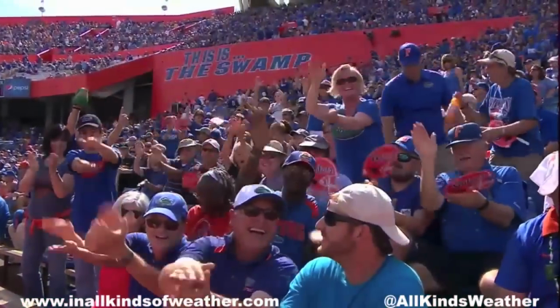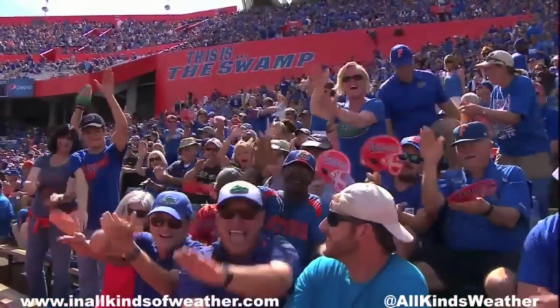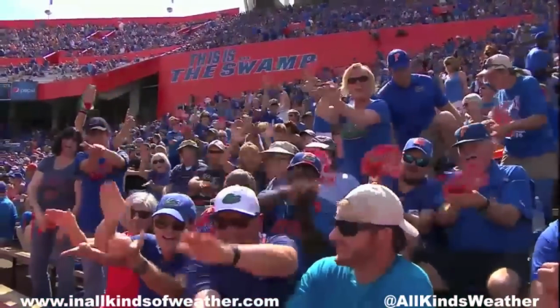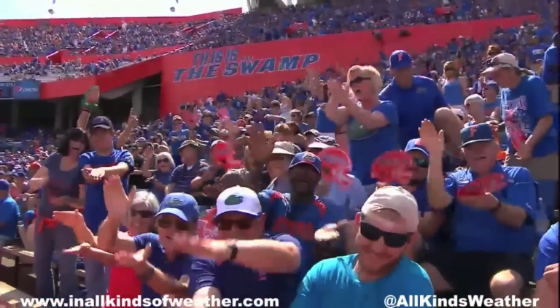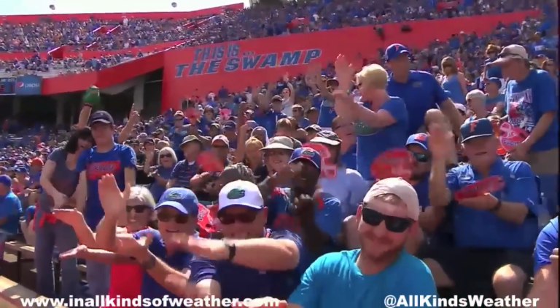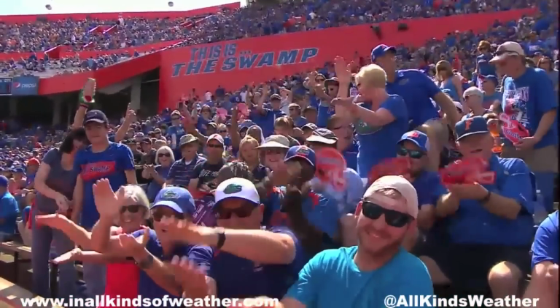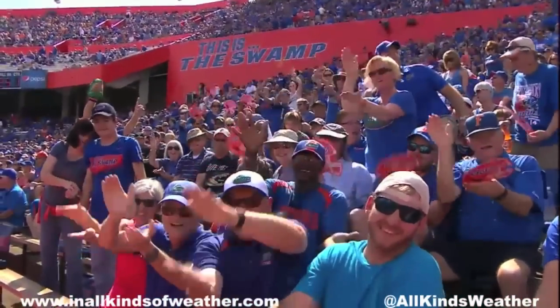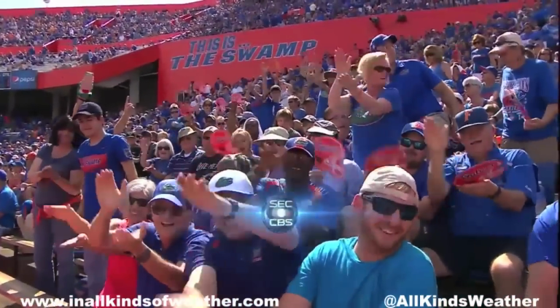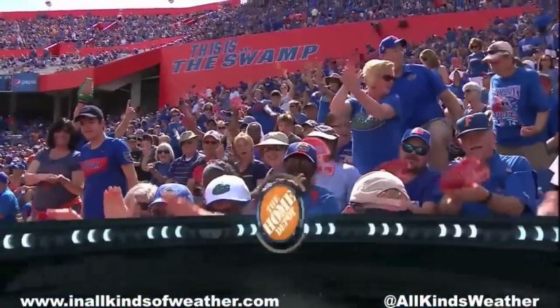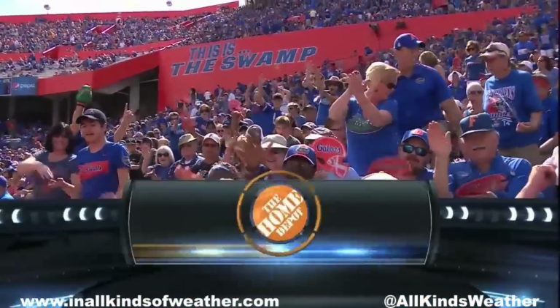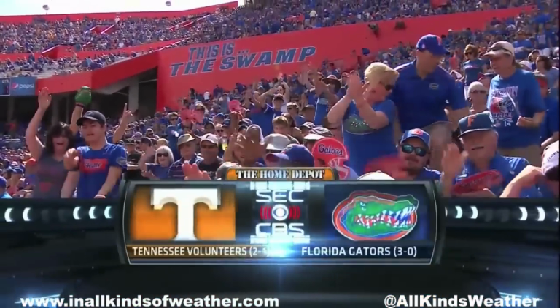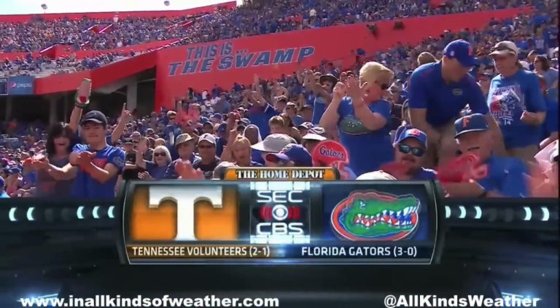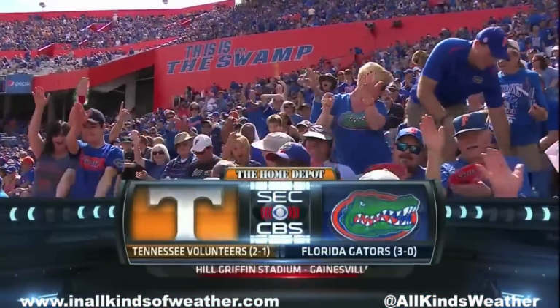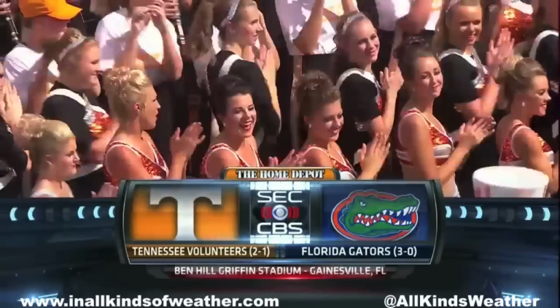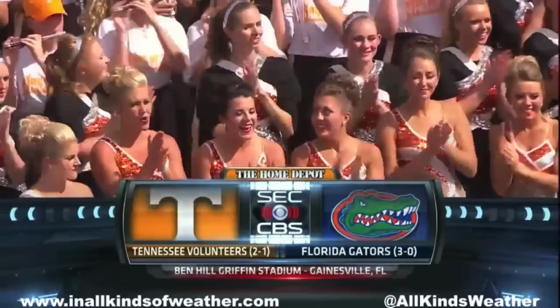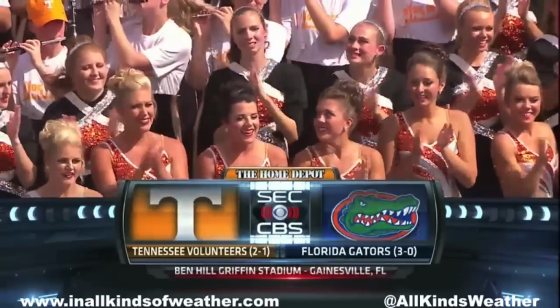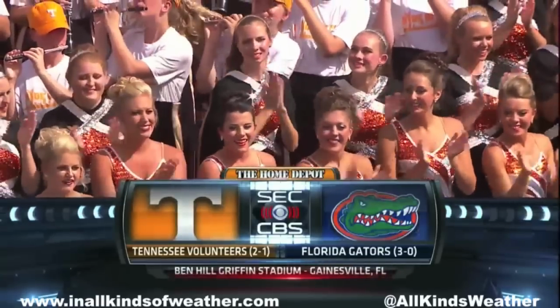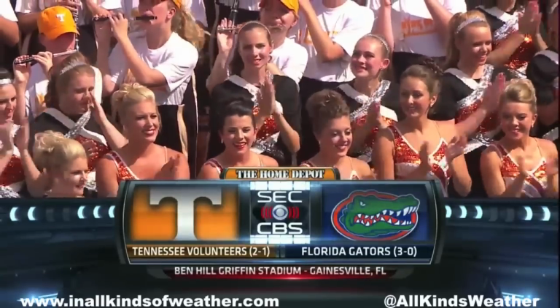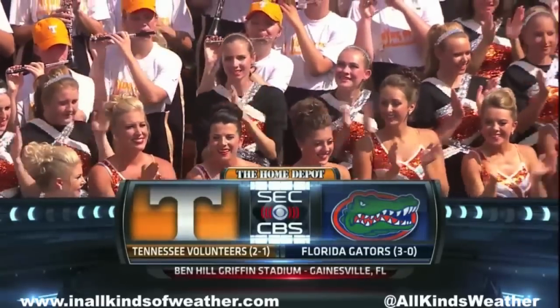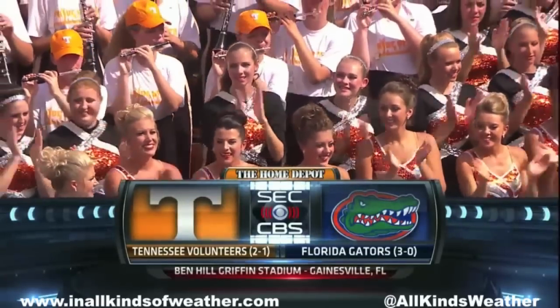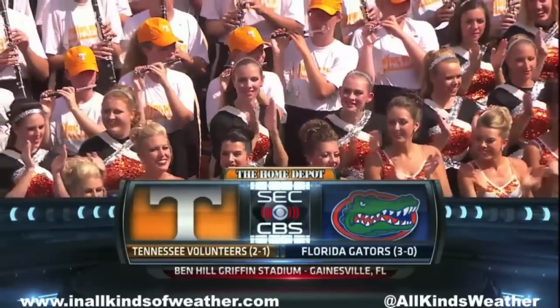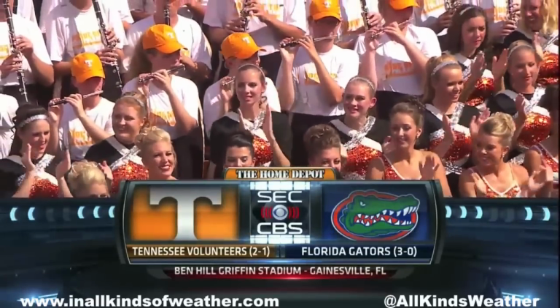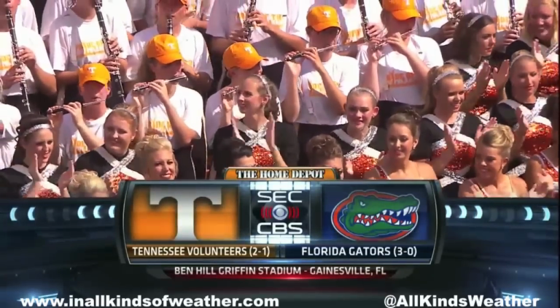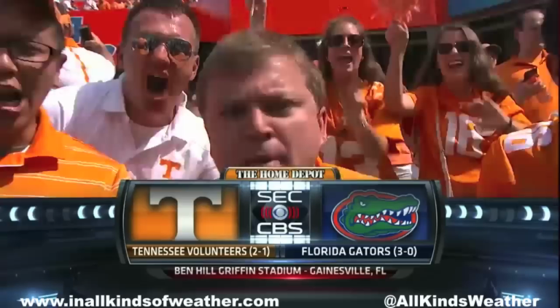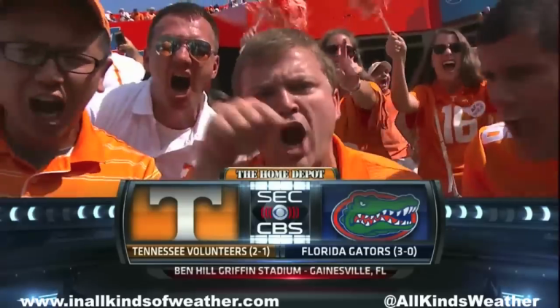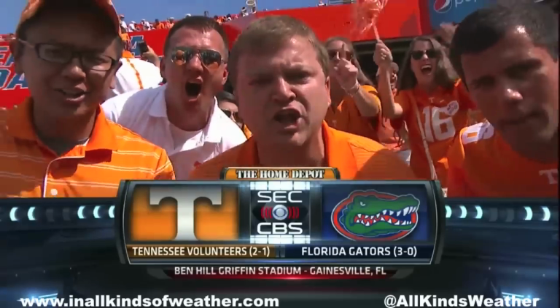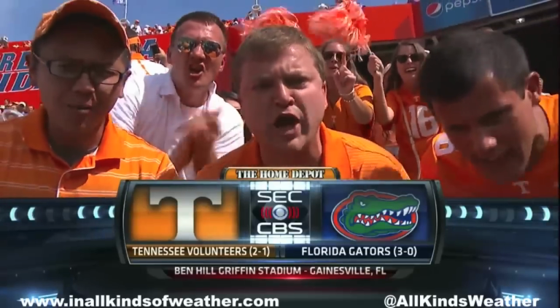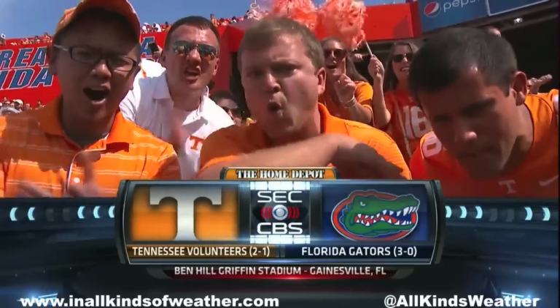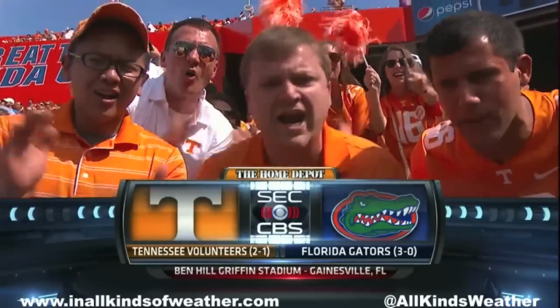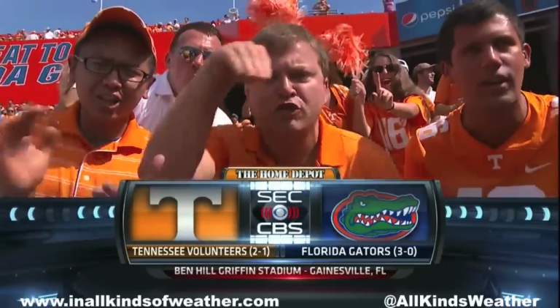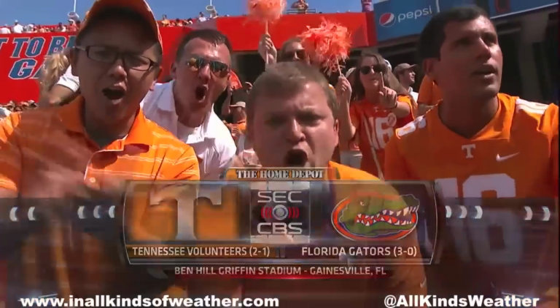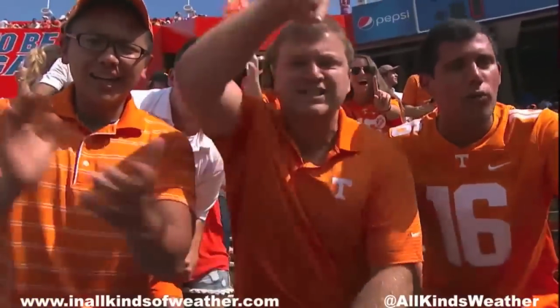We welcome all of you to the Home Depot SEC on CBS this afternoon. The Tennessee Volunteers come into the Swamp to take on the Gators of Florida.